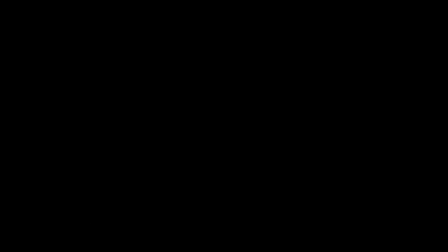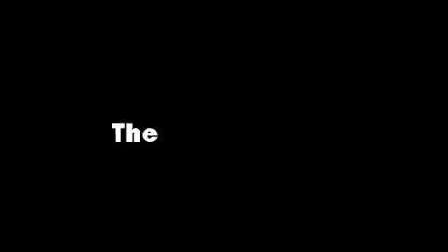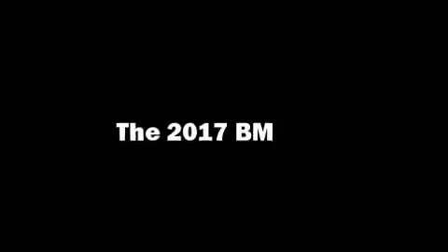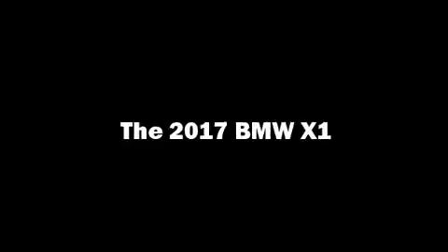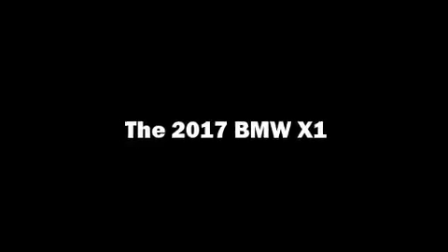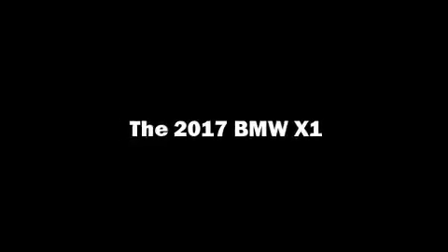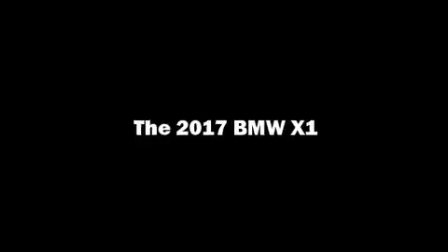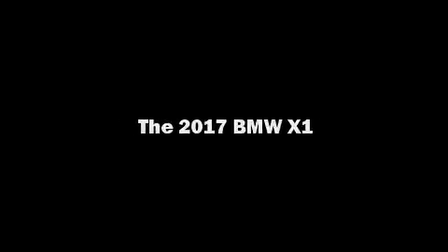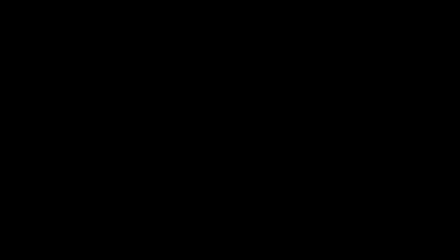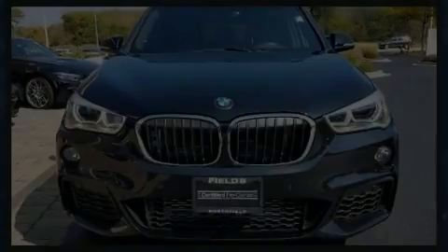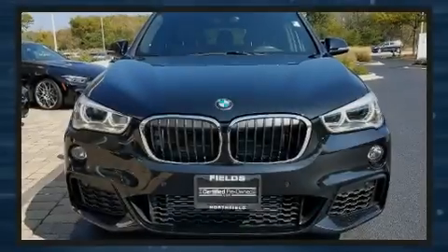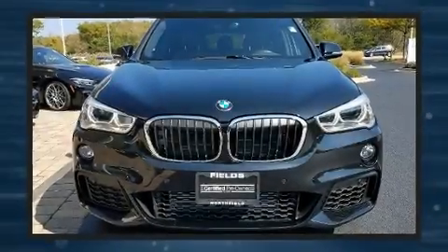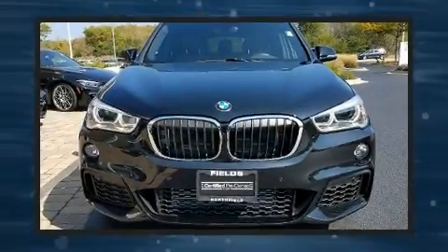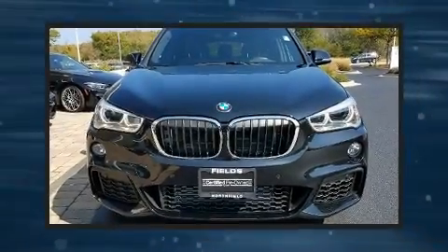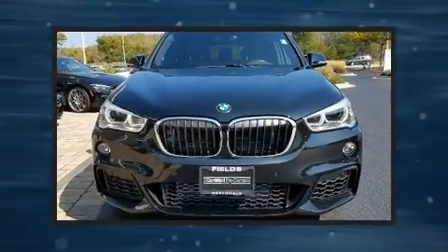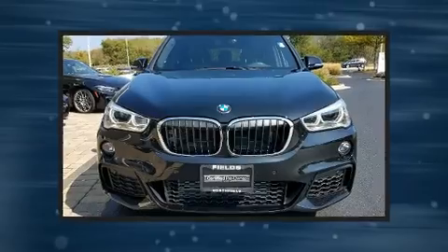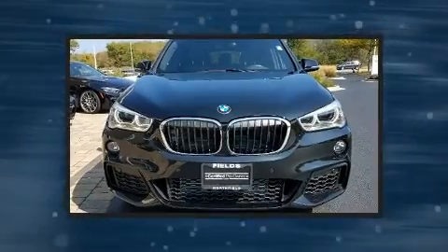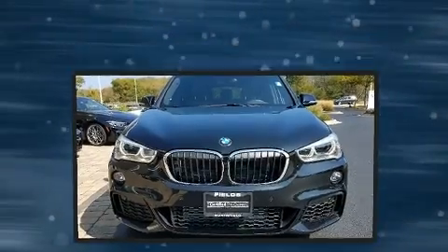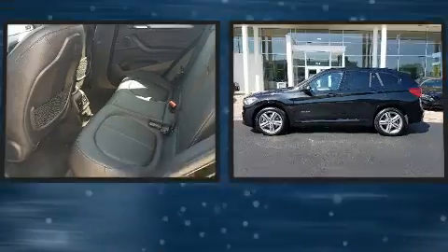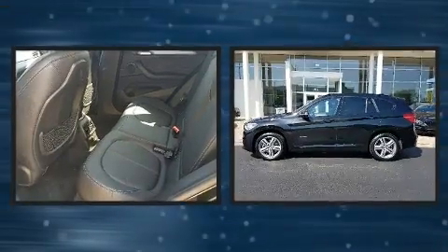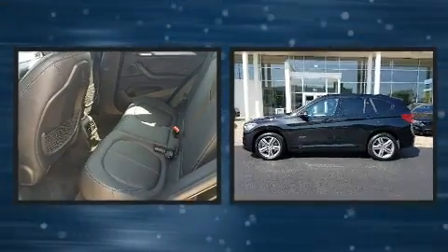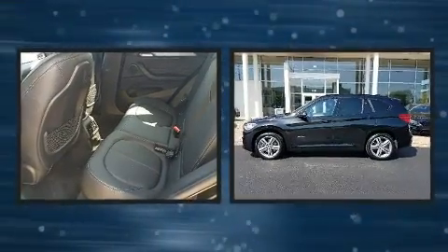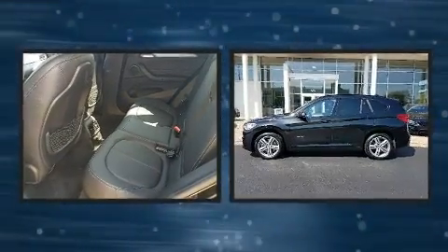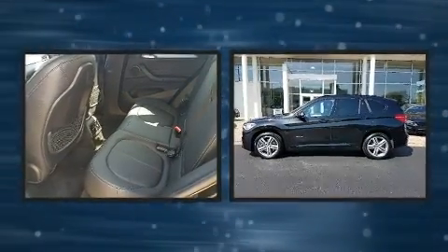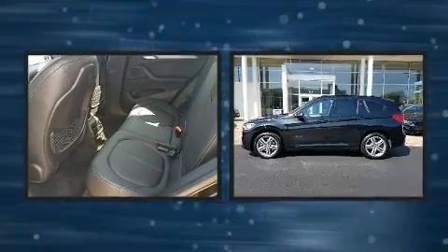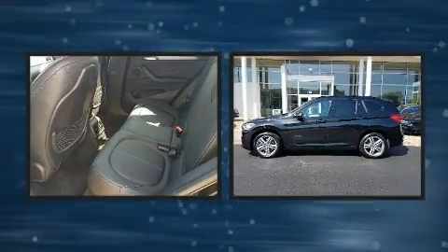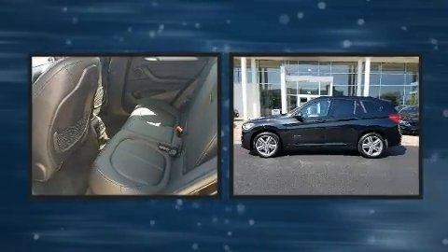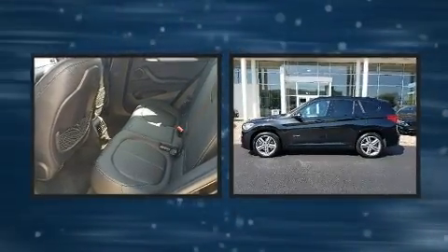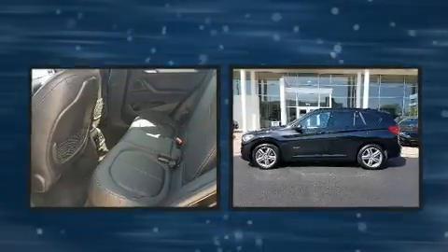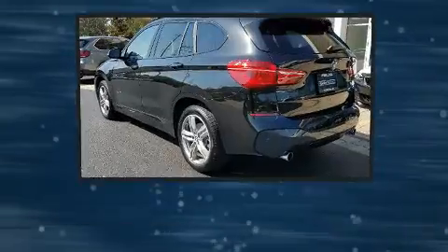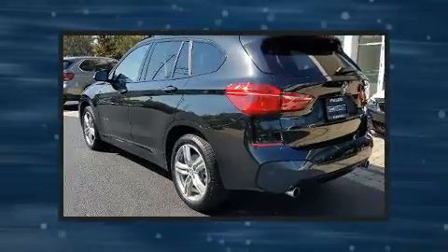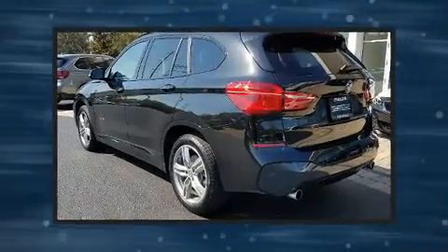Sensibility and practicality define the 2017 BMW X1. With less than 10,000 miles on the odometer, this vehicle combines dashing good looks with great efficiency and utility.